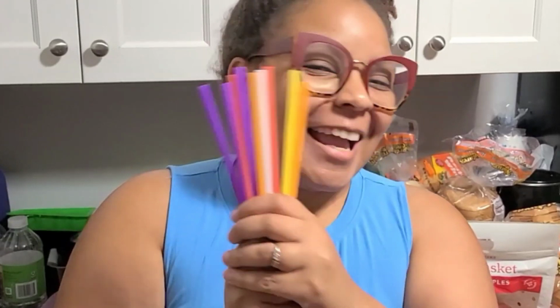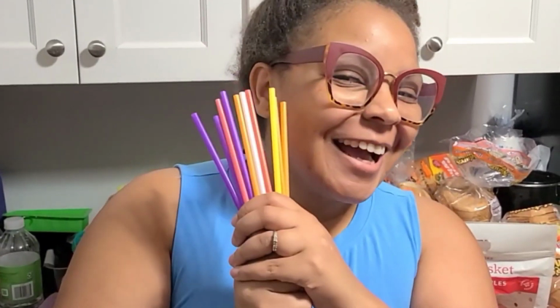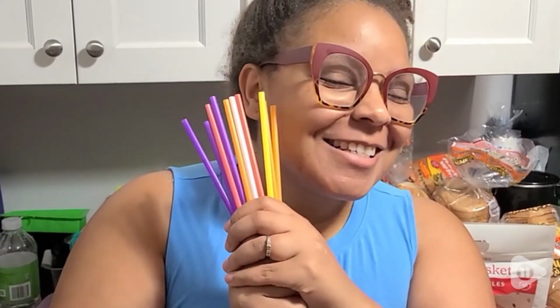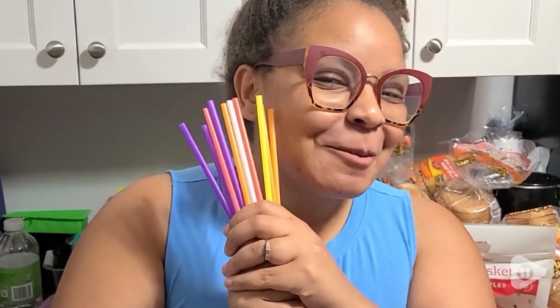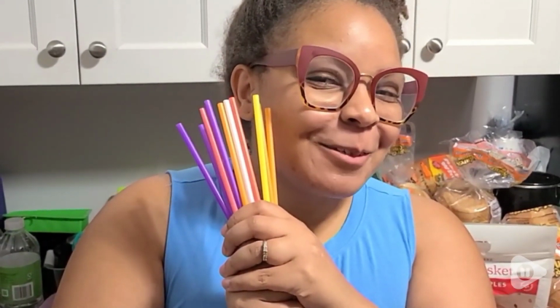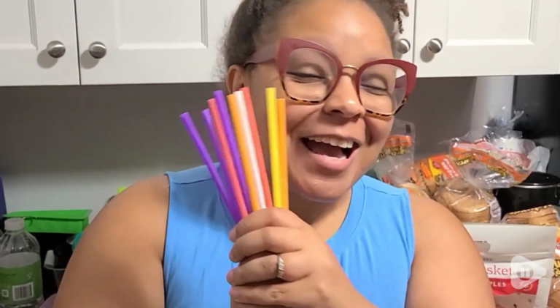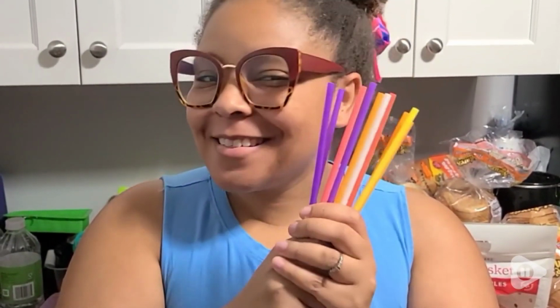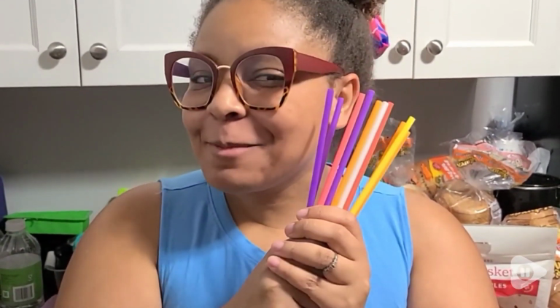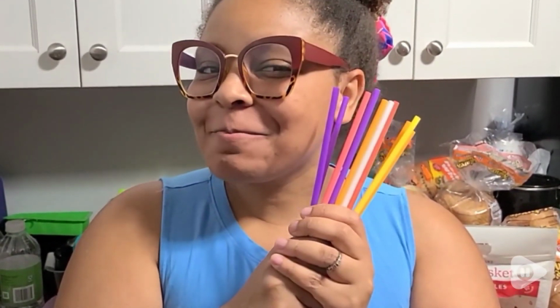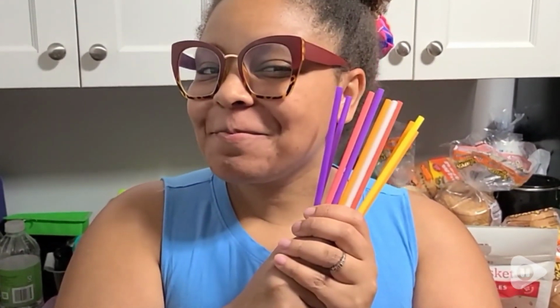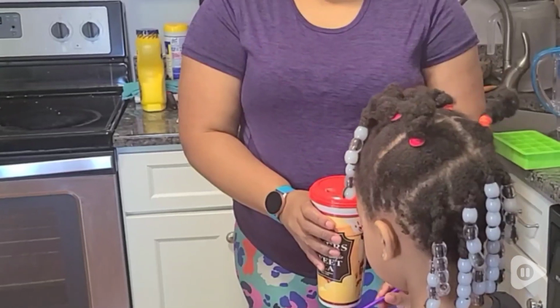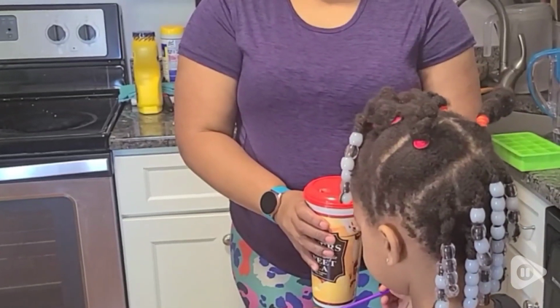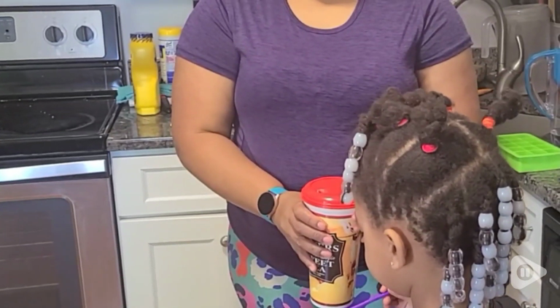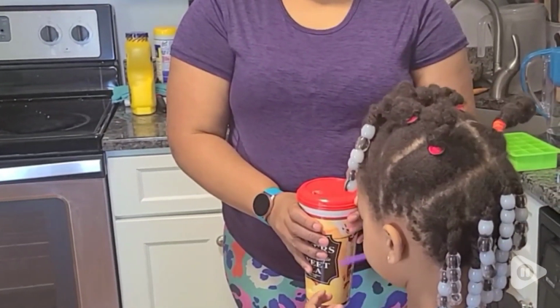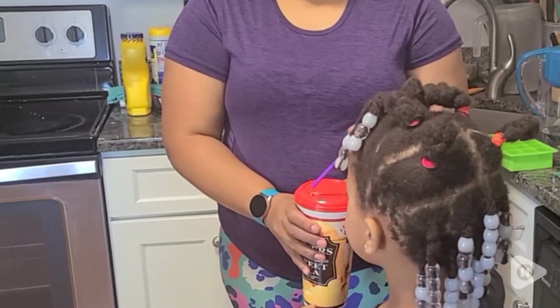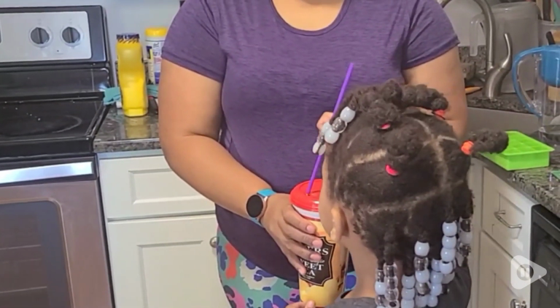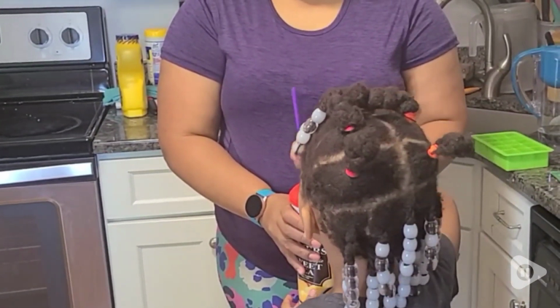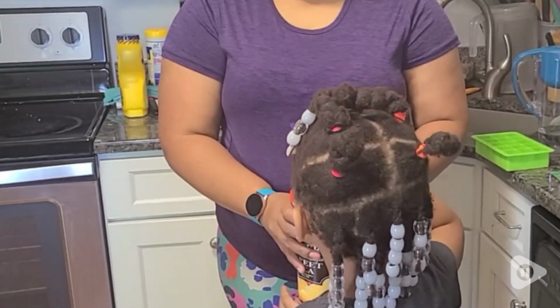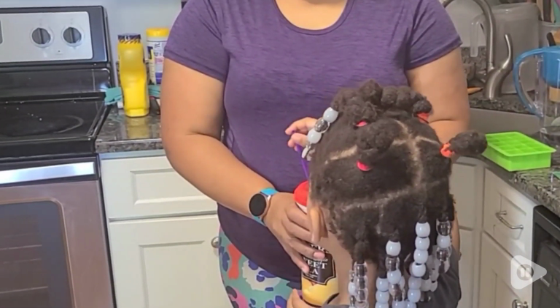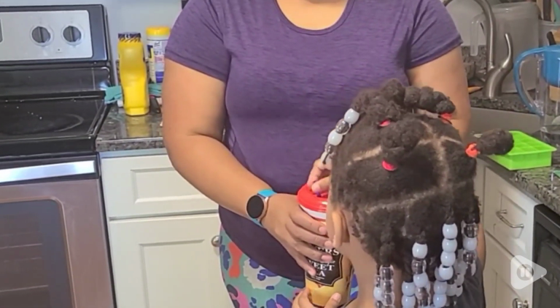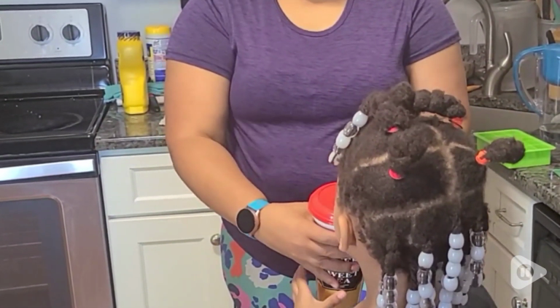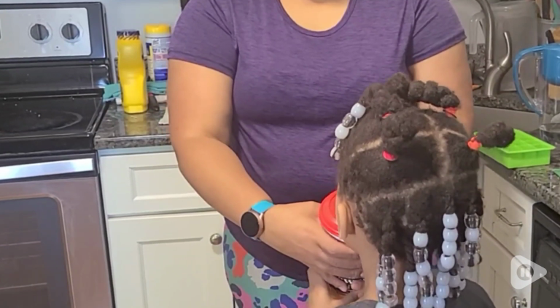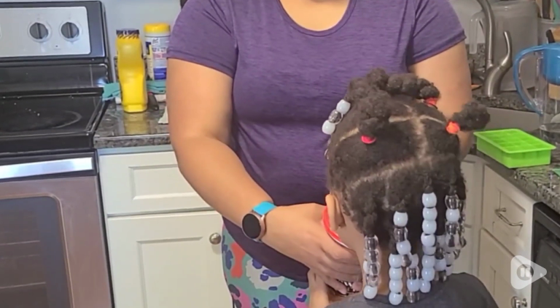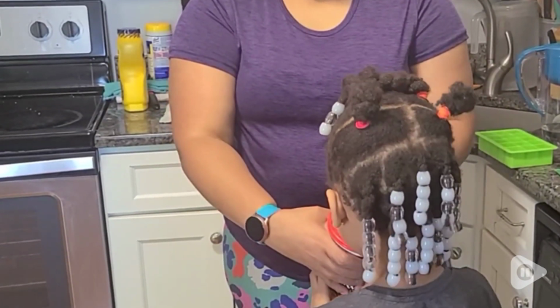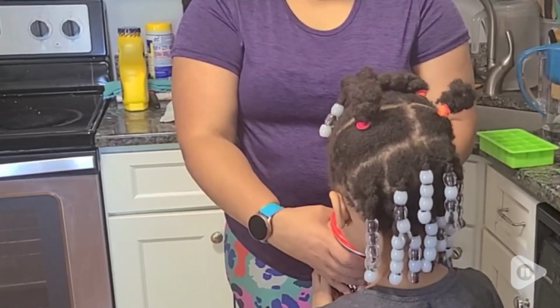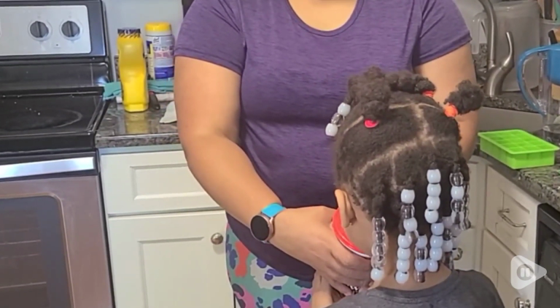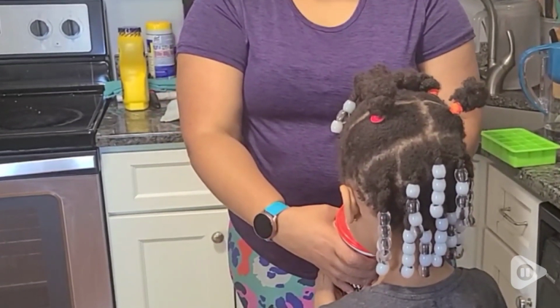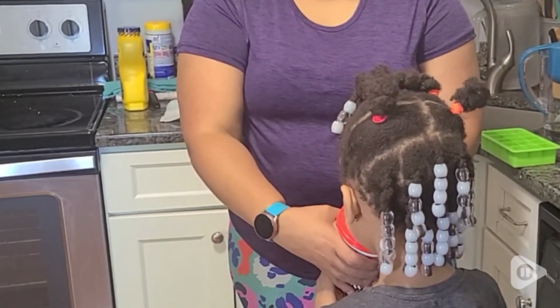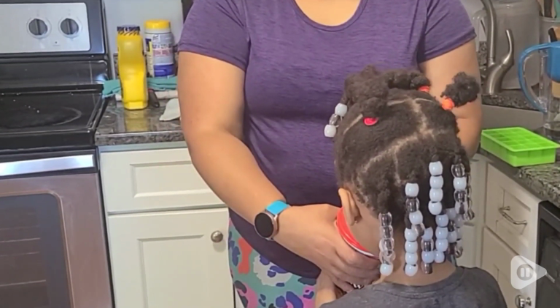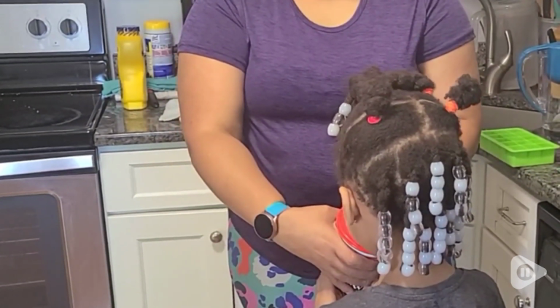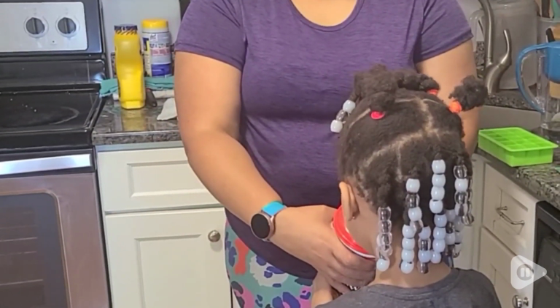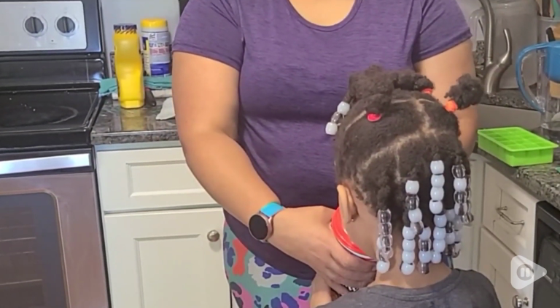Hey guys, it's Marie with WTI. Let's sip, sip, sip! Really, who doesn't like to drink out of a straw? Kids love it, adults love it, and these straws are perfect because they are different colors, so you can tell whose drink is whose.